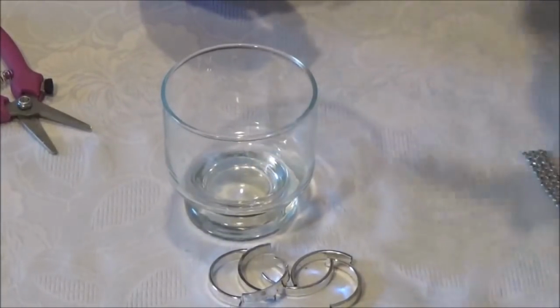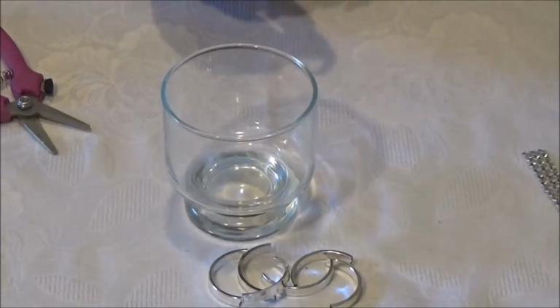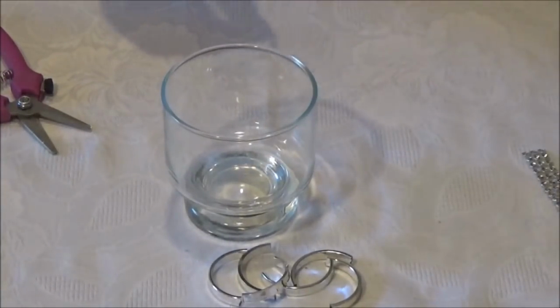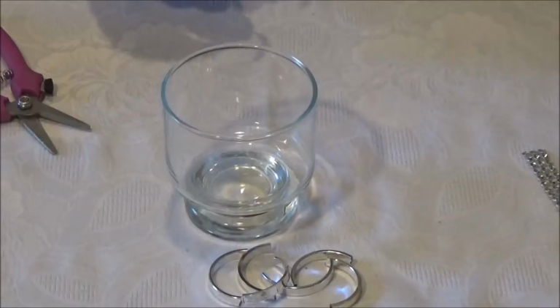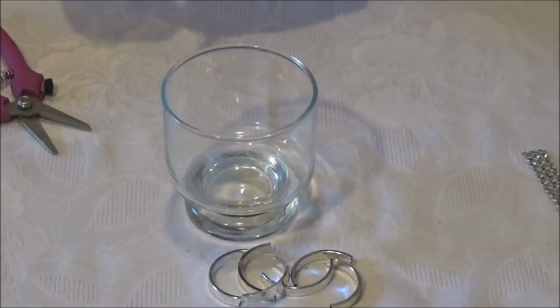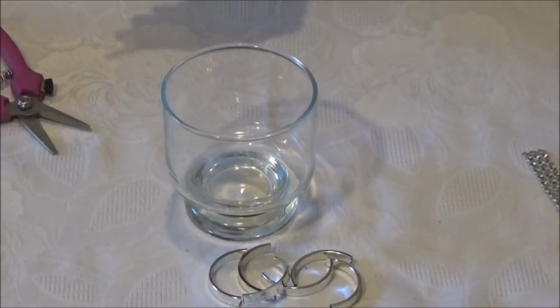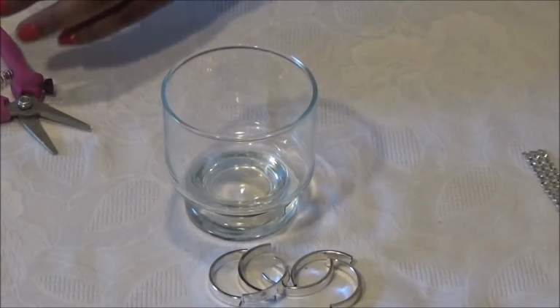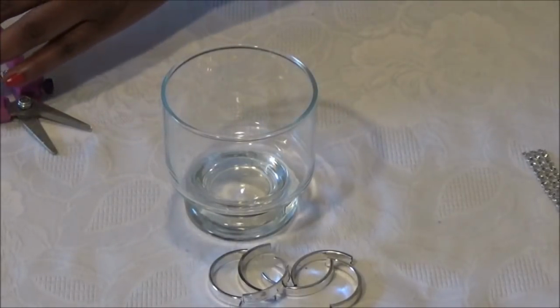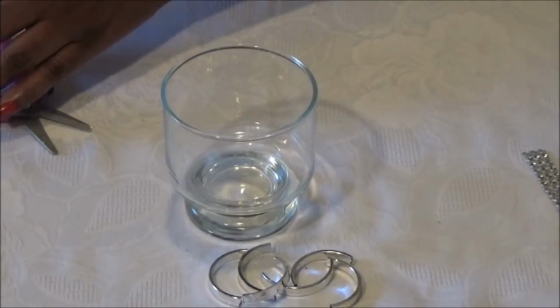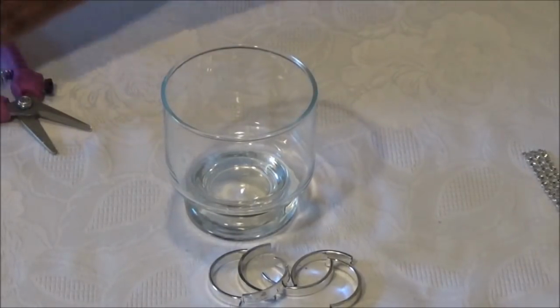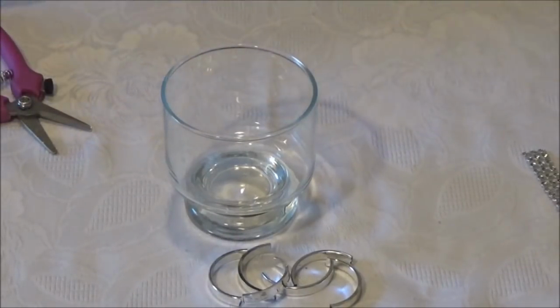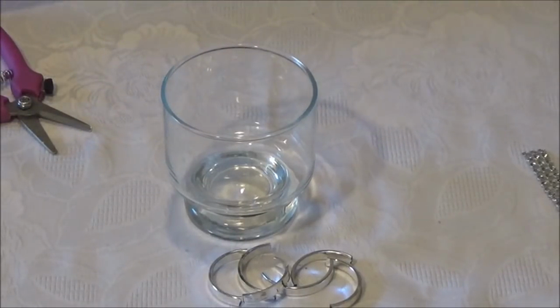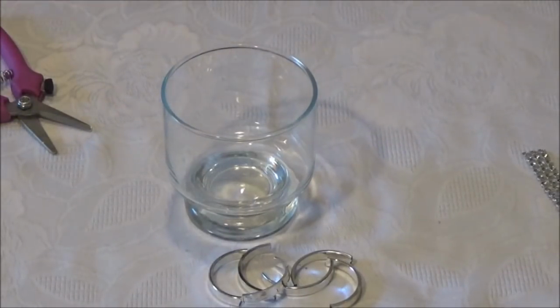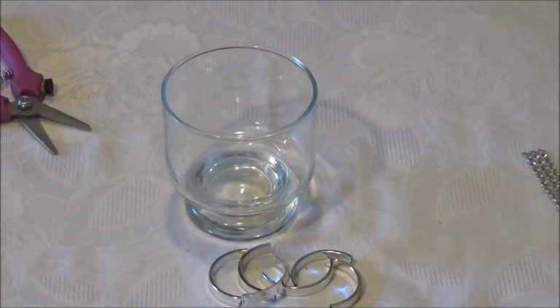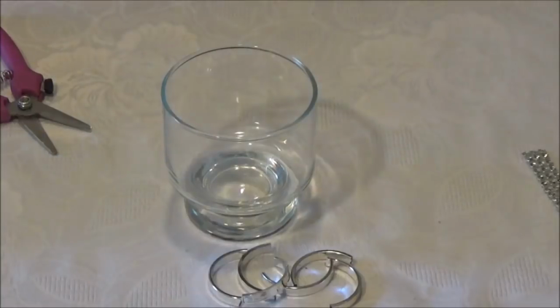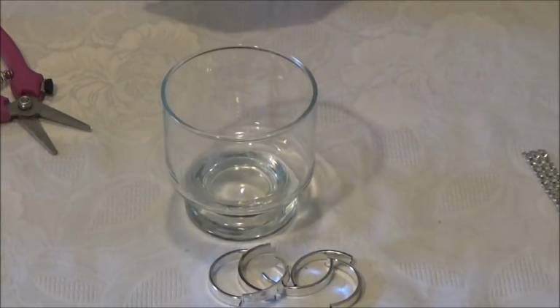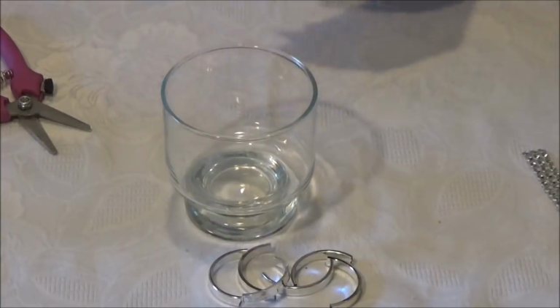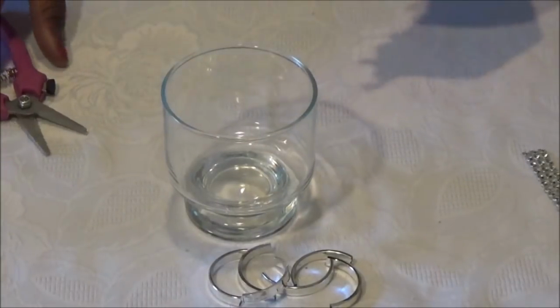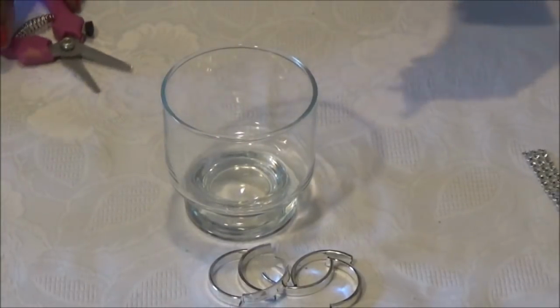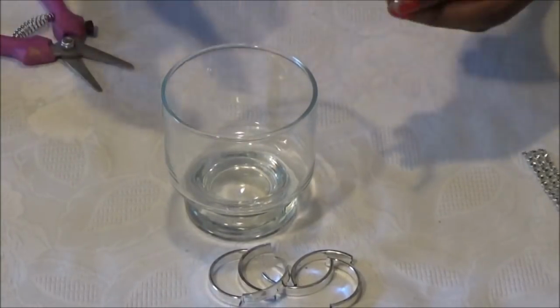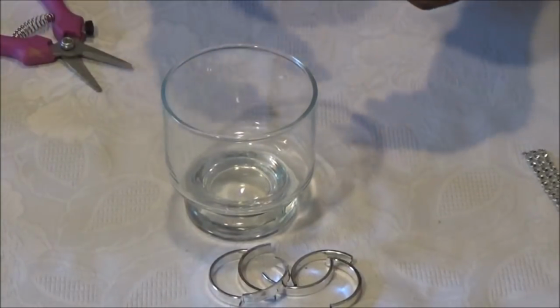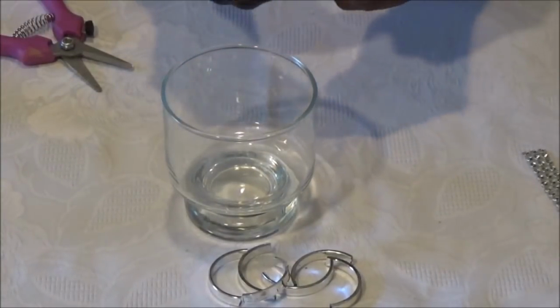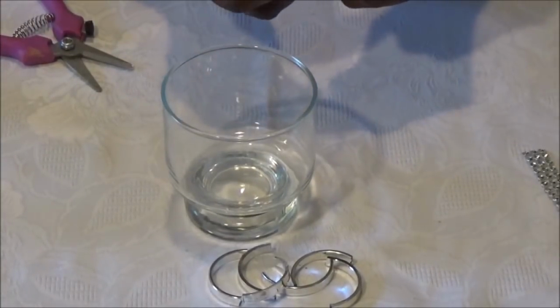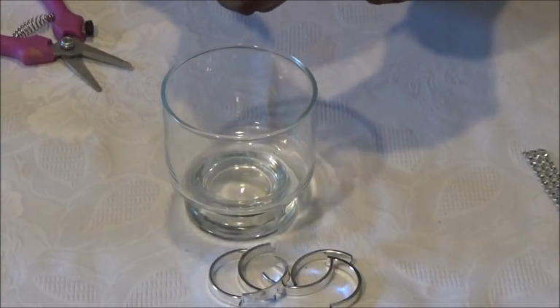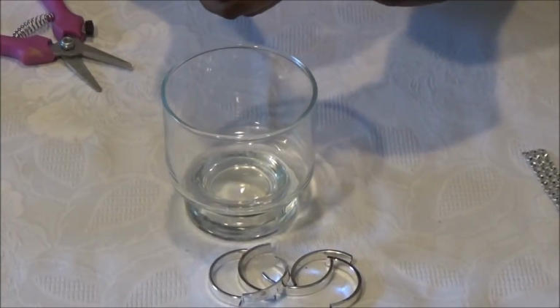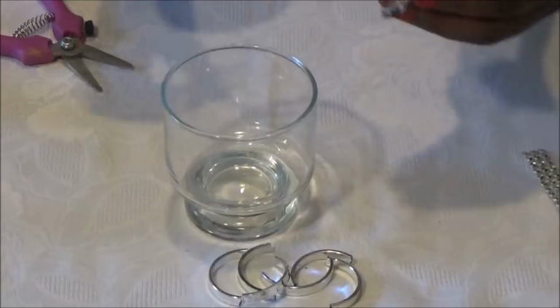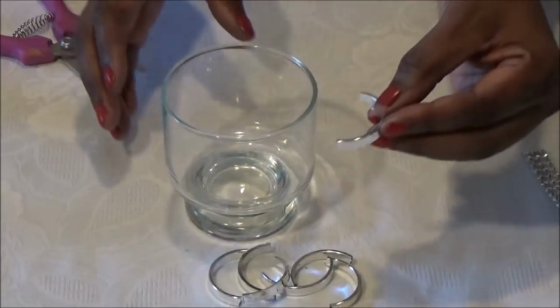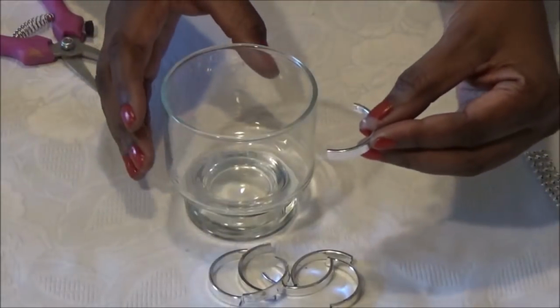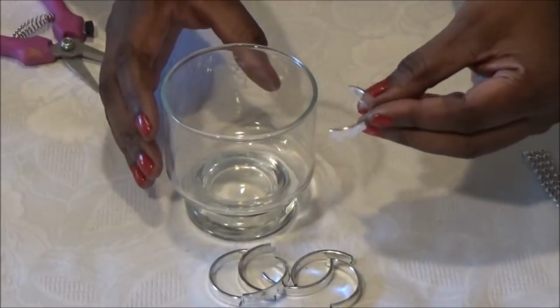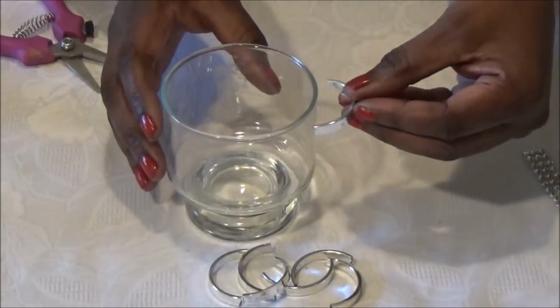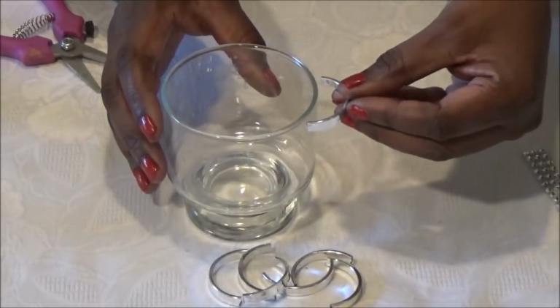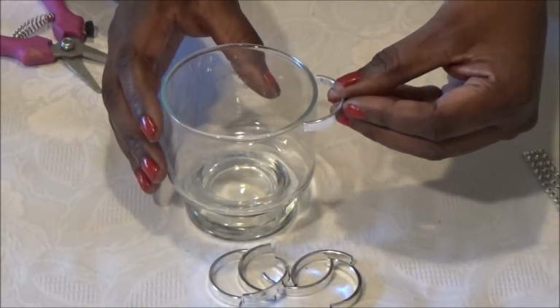For demonstration purposes, I'm going to be using the hot glue gun. If you don't have glasses like this, don't worry about it. I'll show you how you can improvise to make it look like these type of glasses.